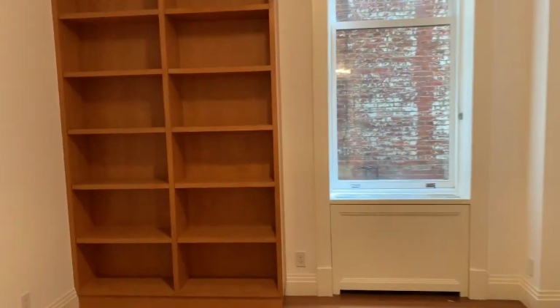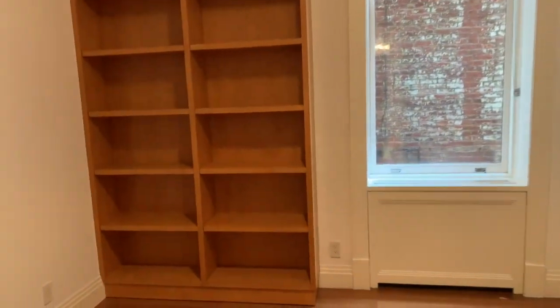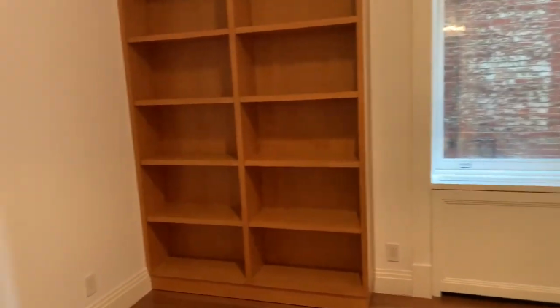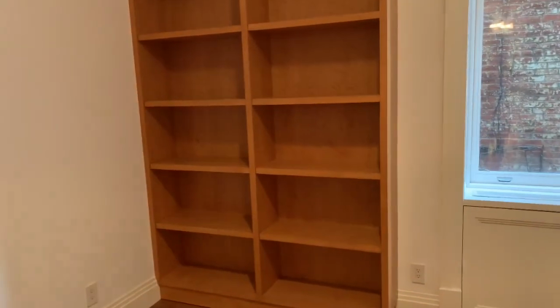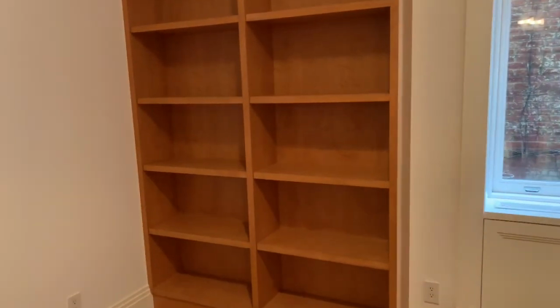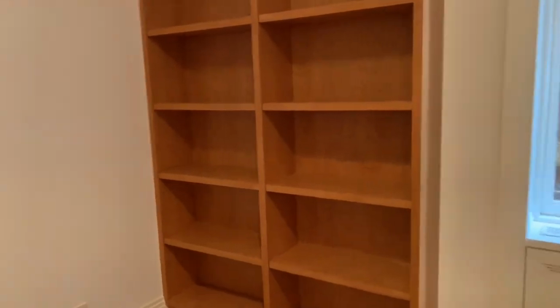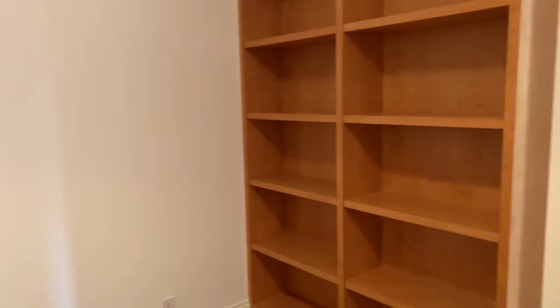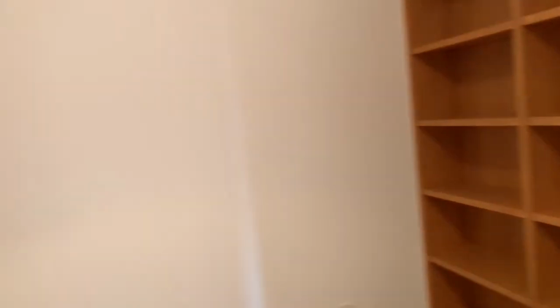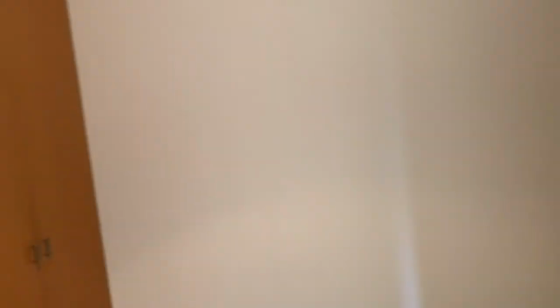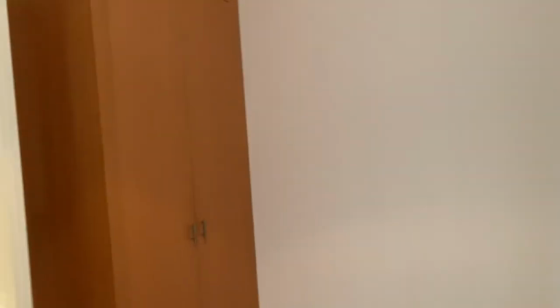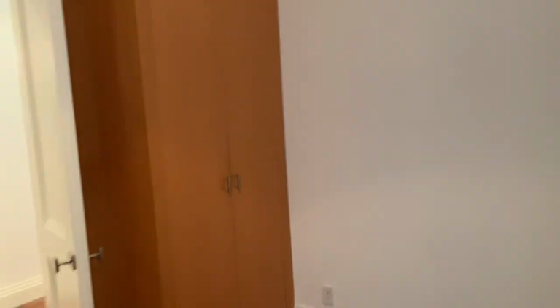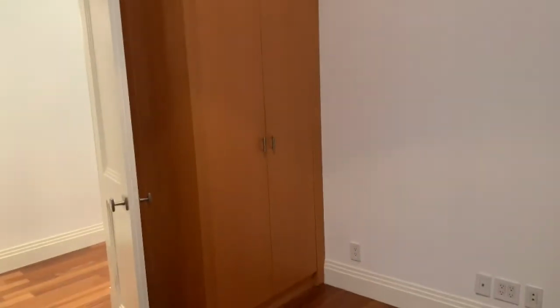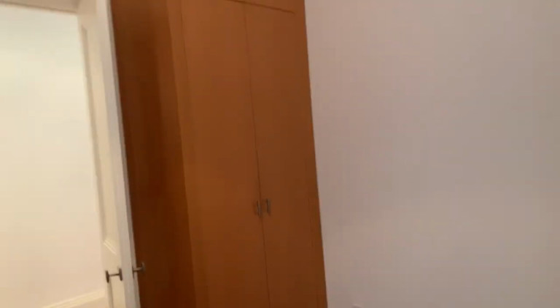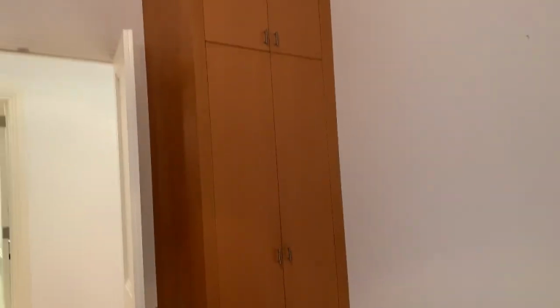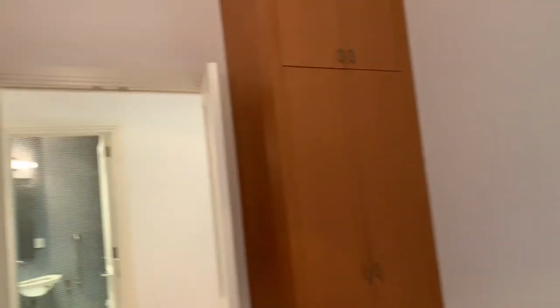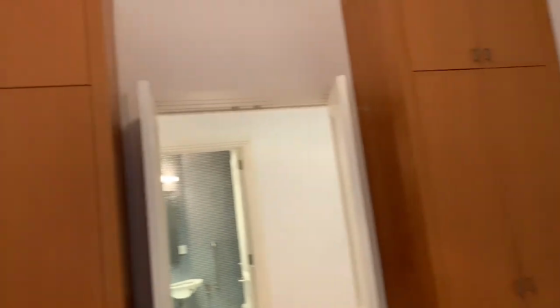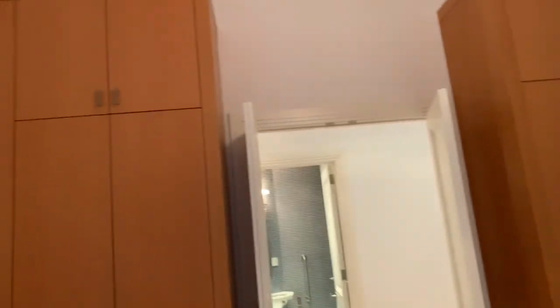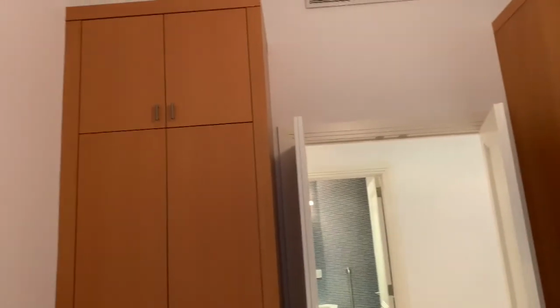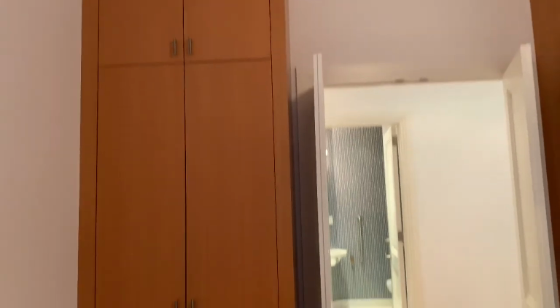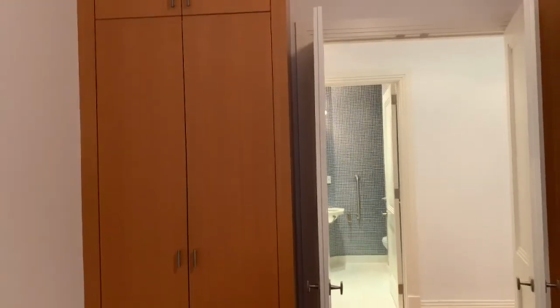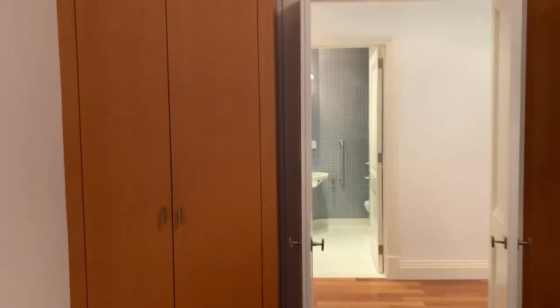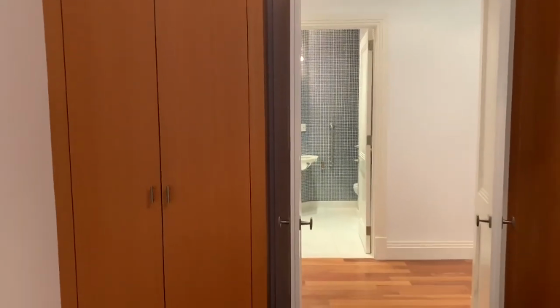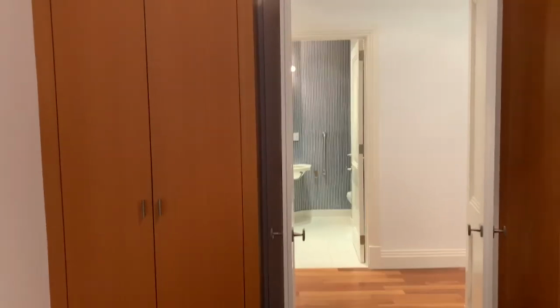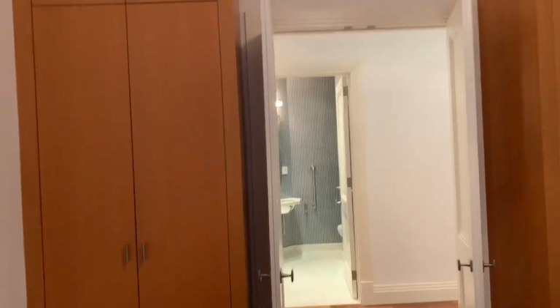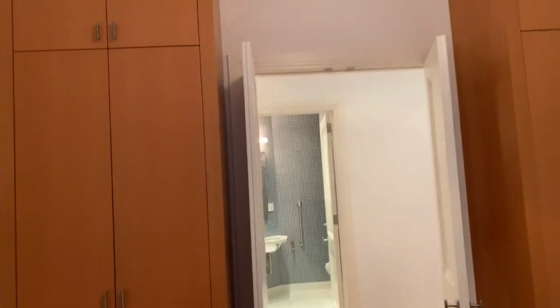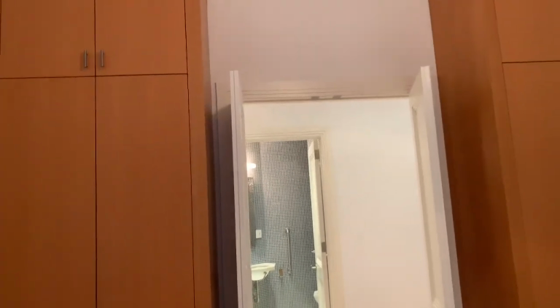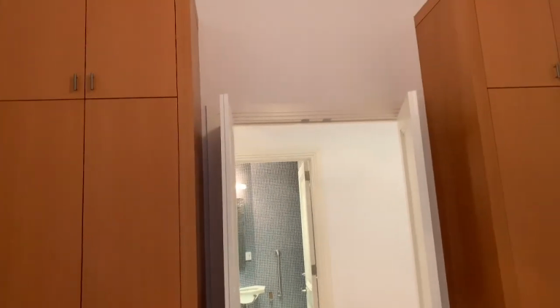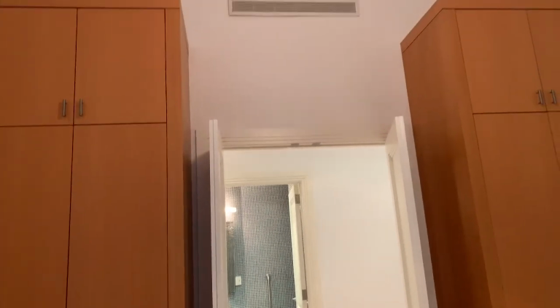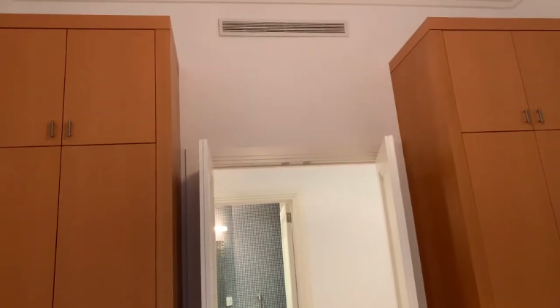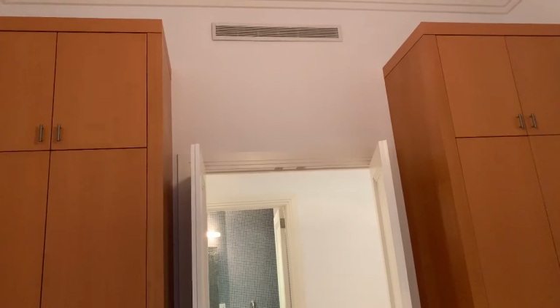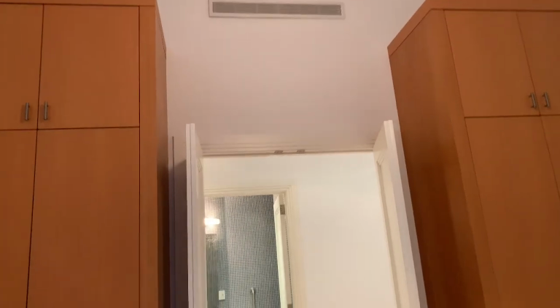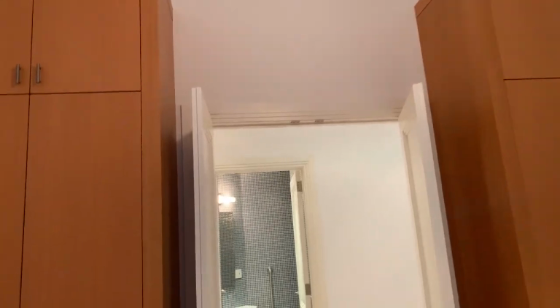And finally, this is the second bedroom. It can accommodate a queen size bed. You have nice closet space on either side of the door. Also wanted to point out there is central AC throughout the apartment.